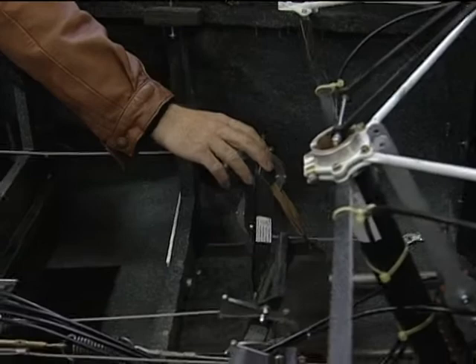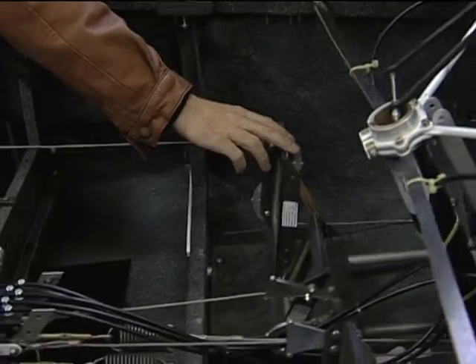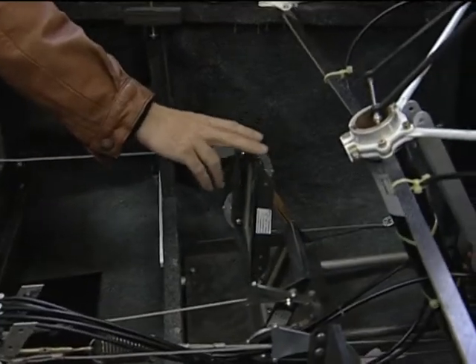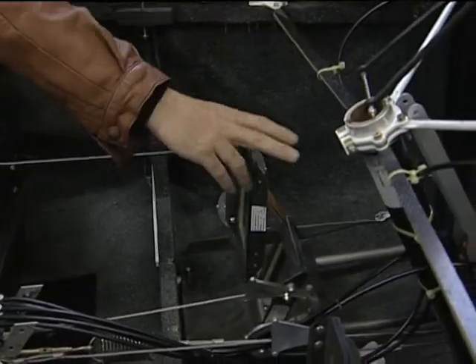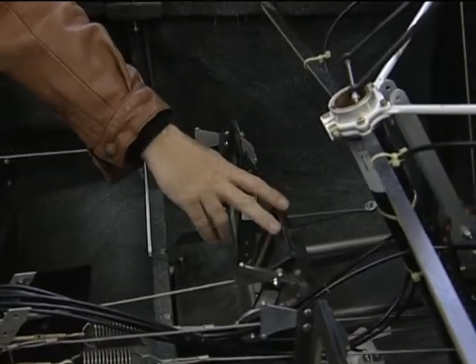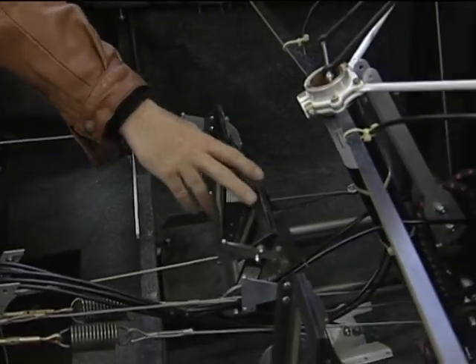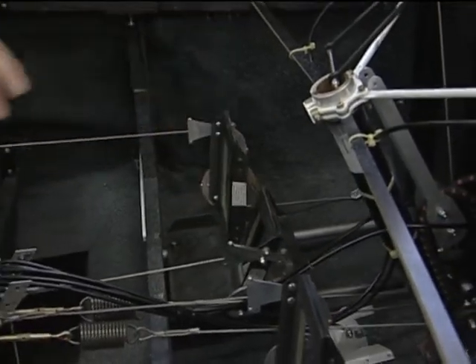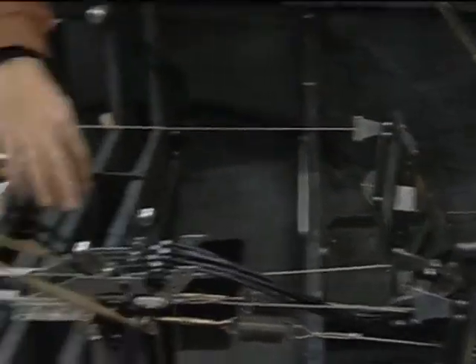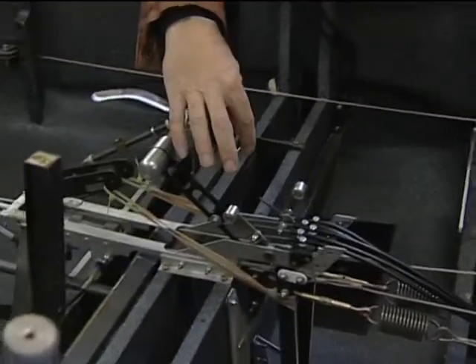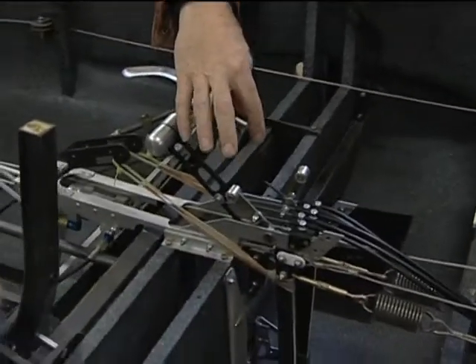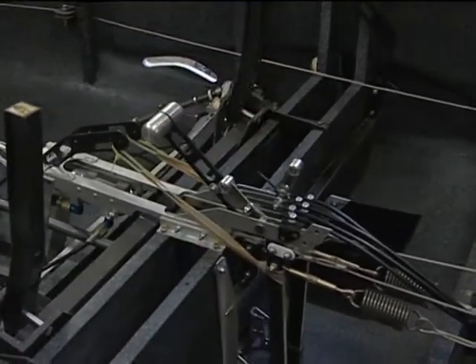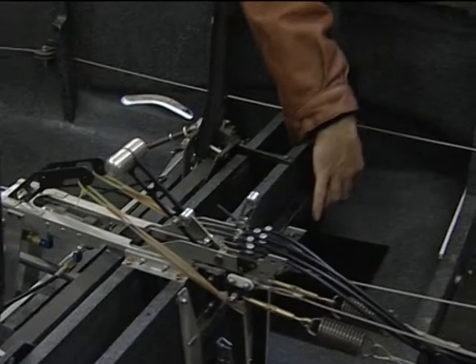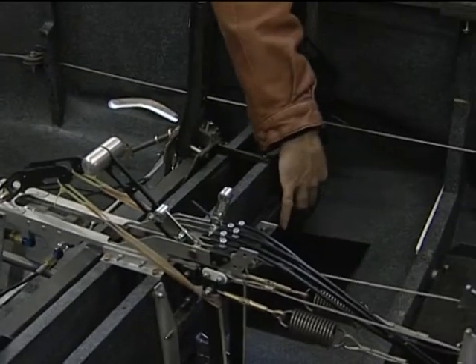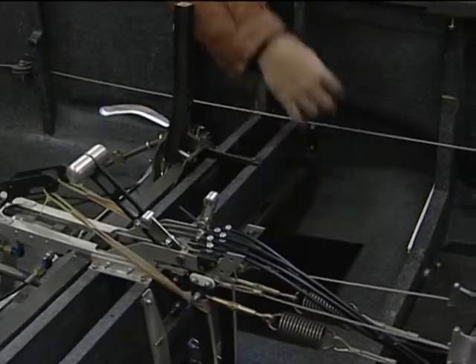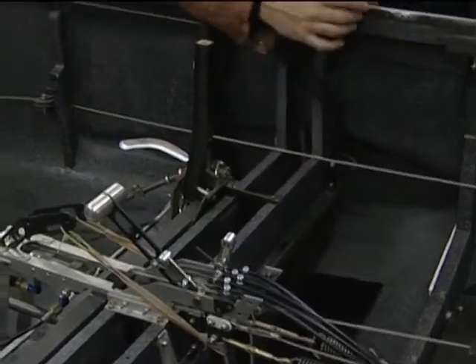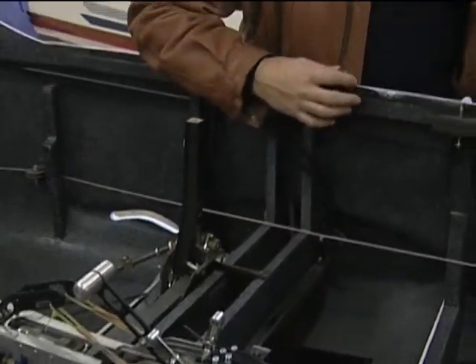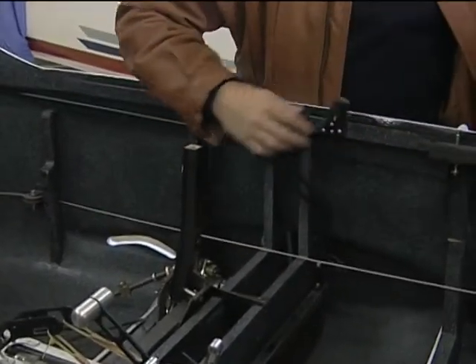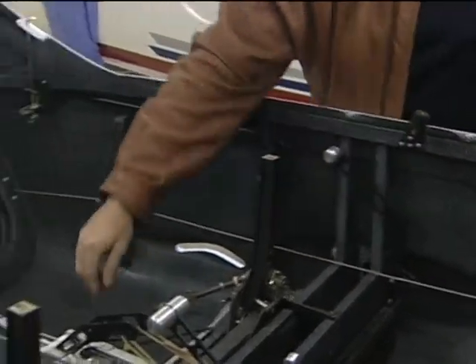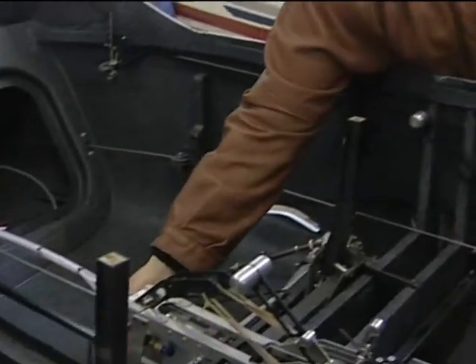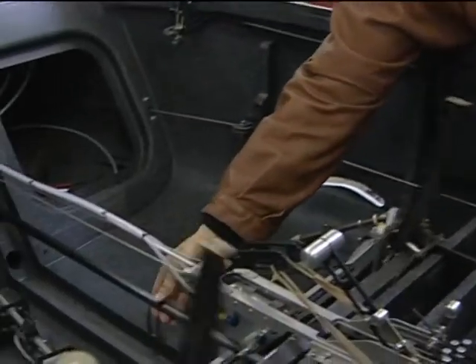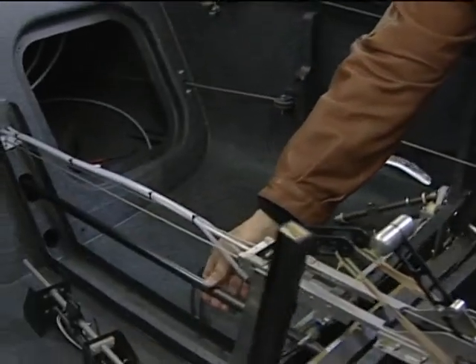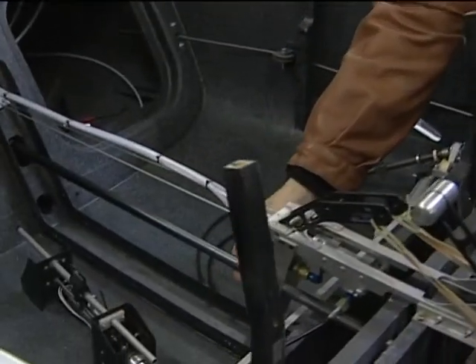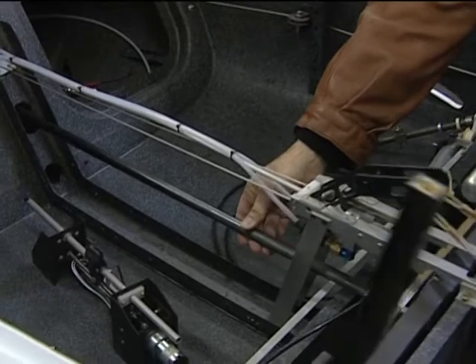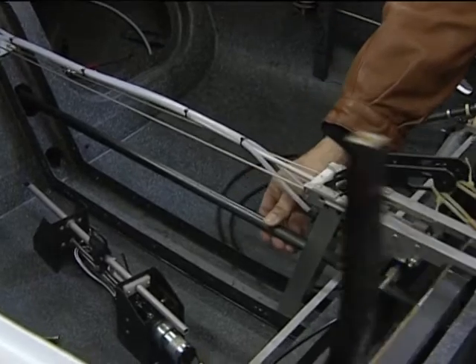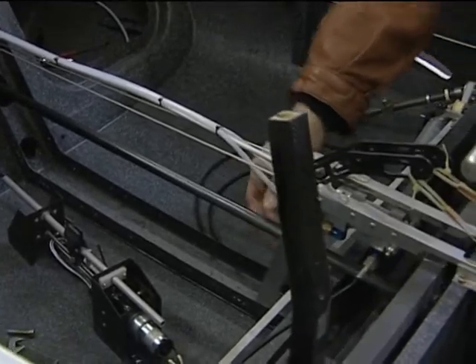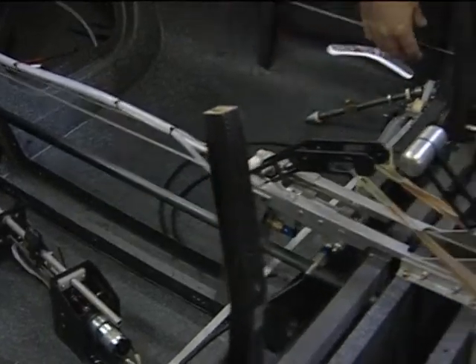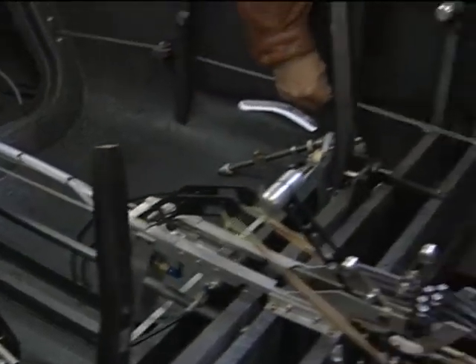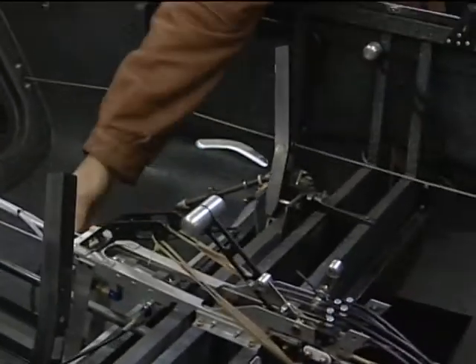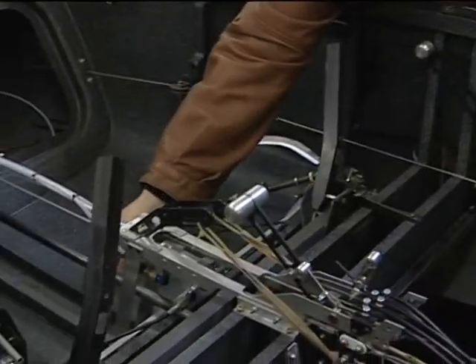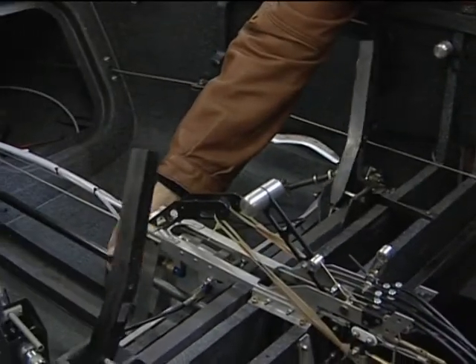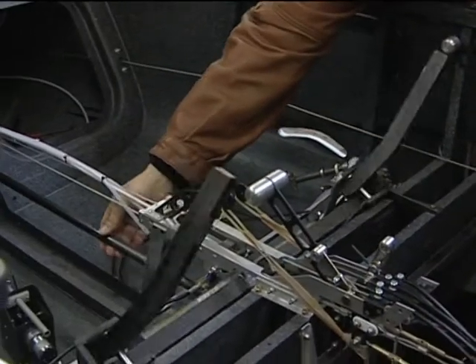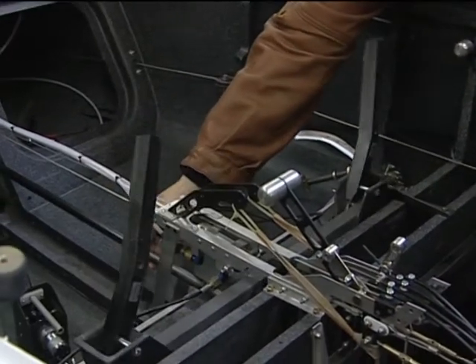Brake controls can be fitted to the rudder pedals or be hand operated. All of the controls and control rods are now manufactured from carbon. With the exception of the rudder controls, the use of heavy cables has been avoided.